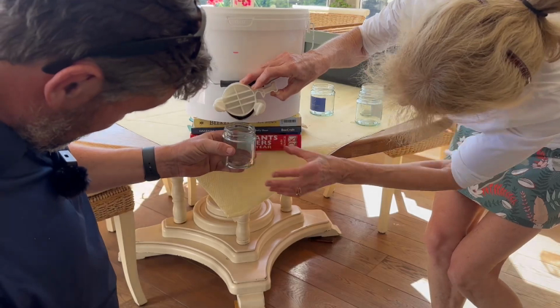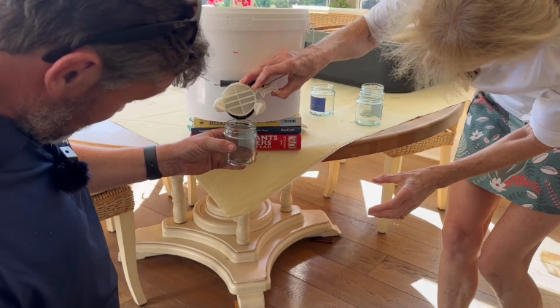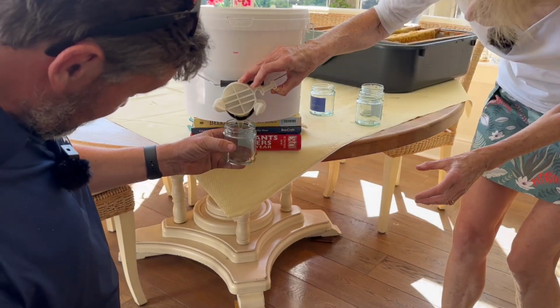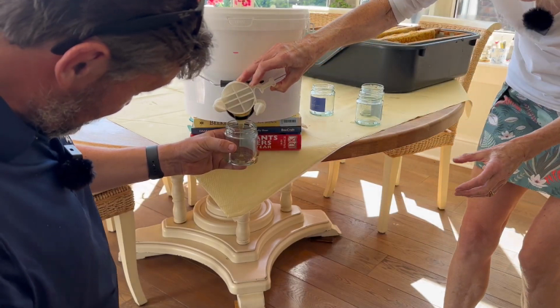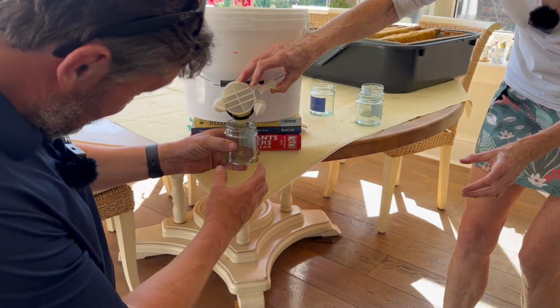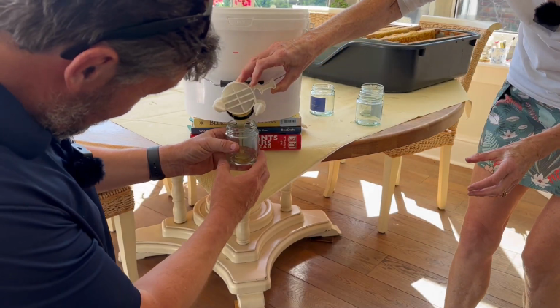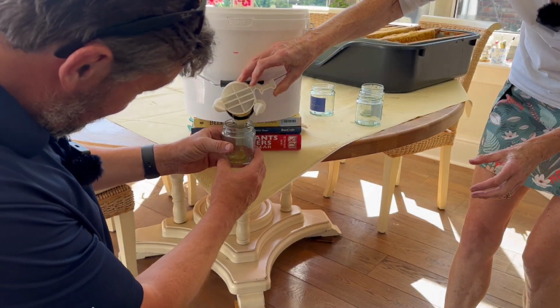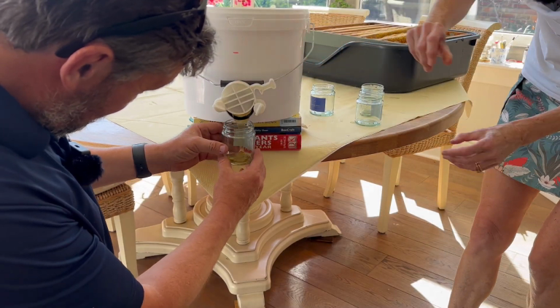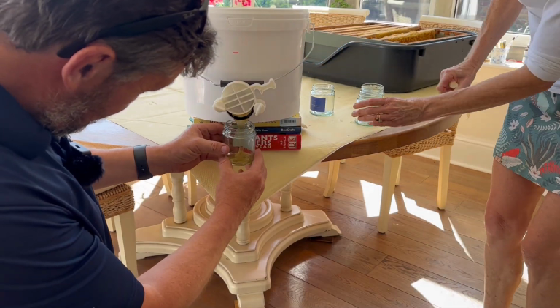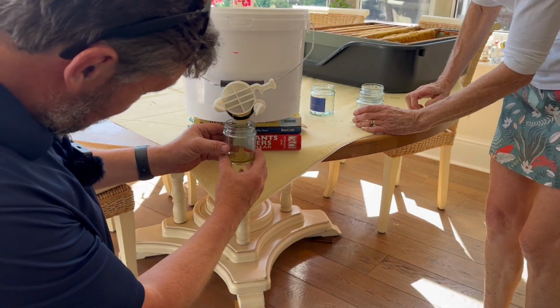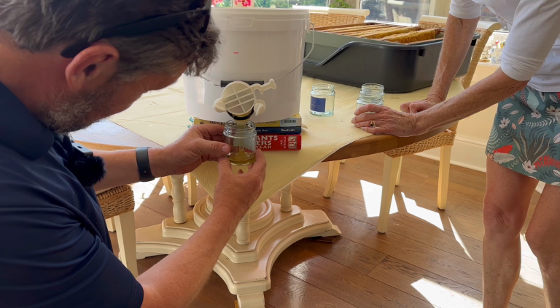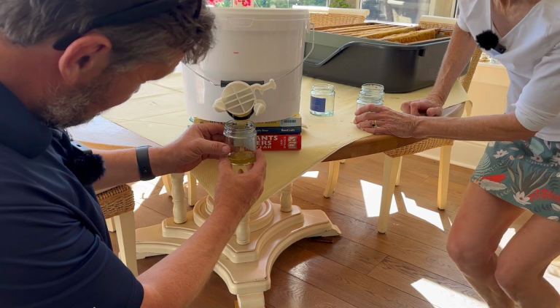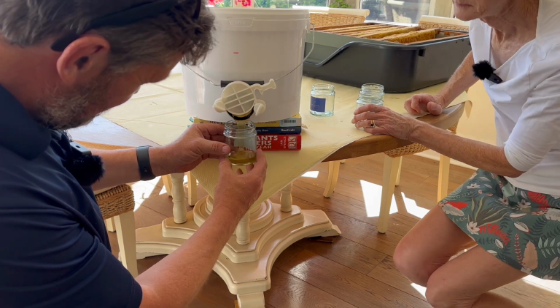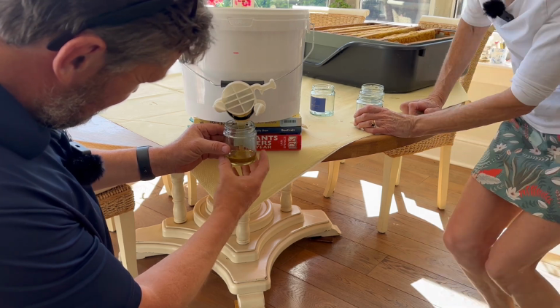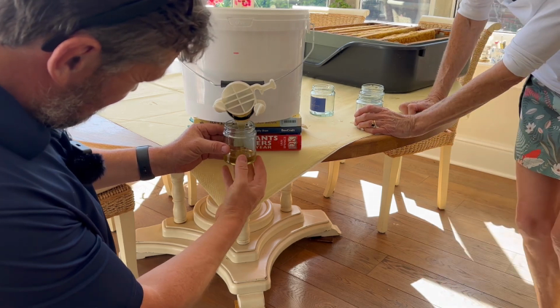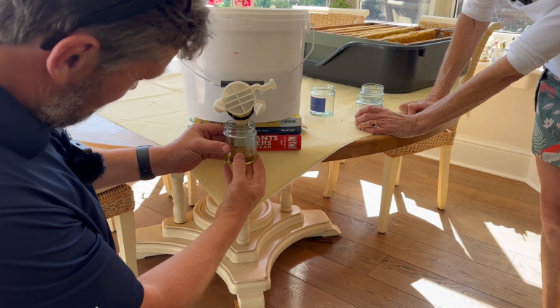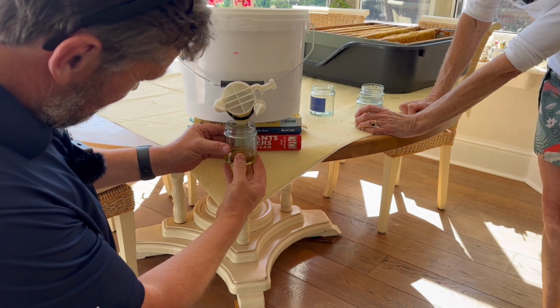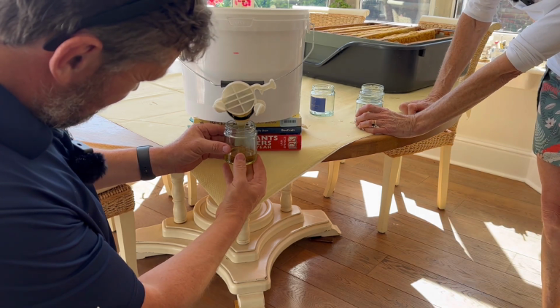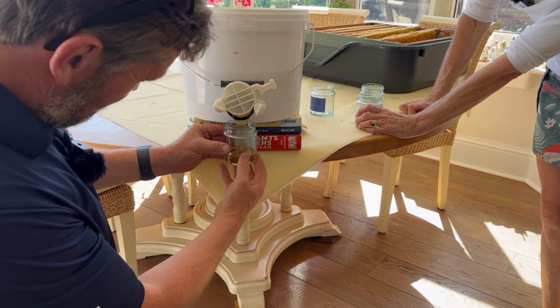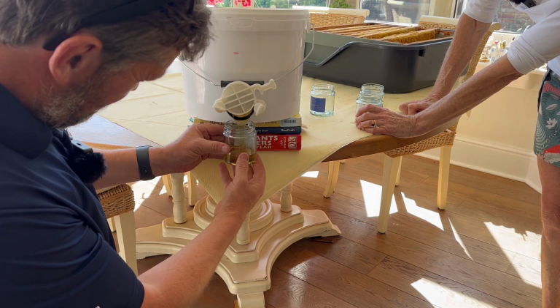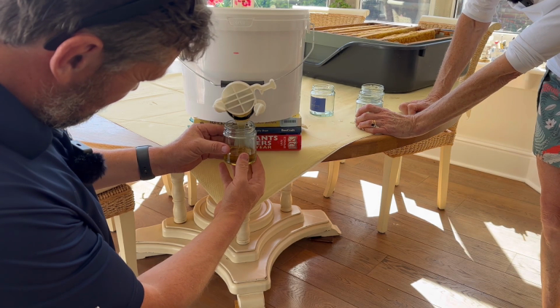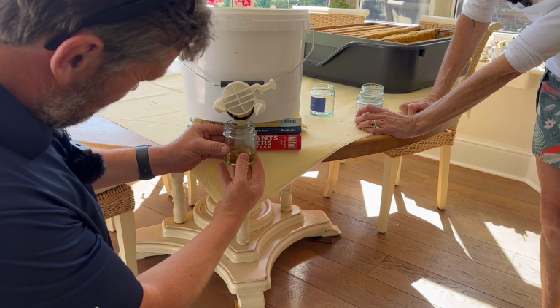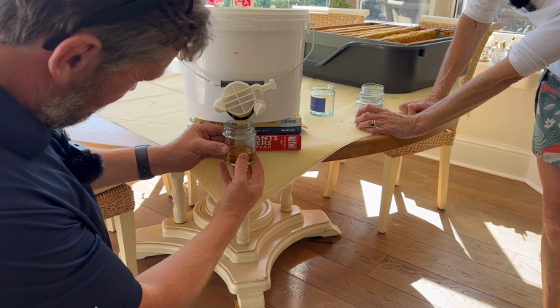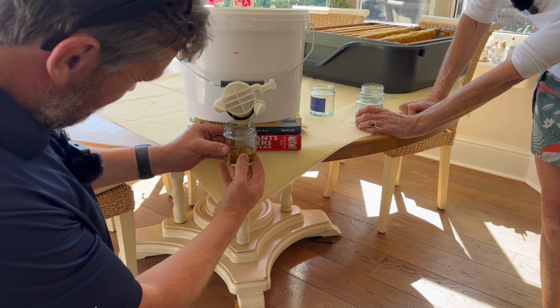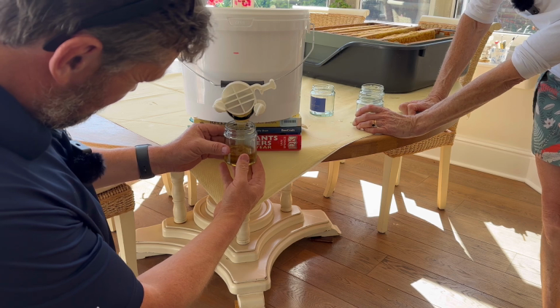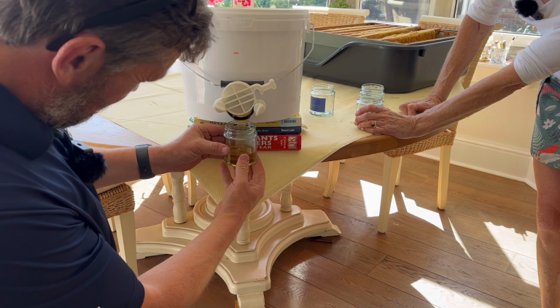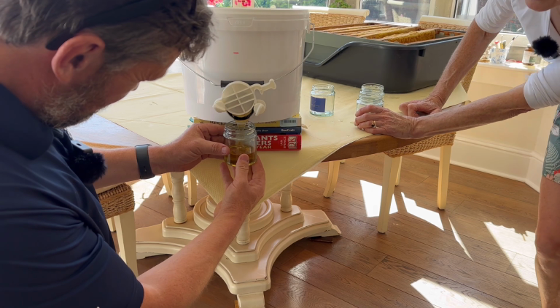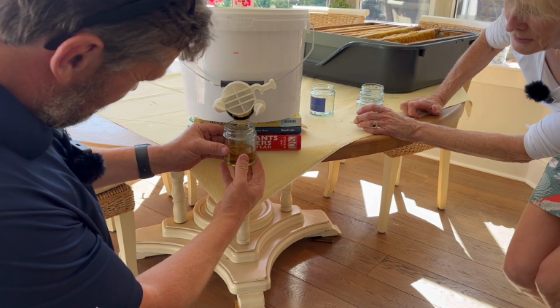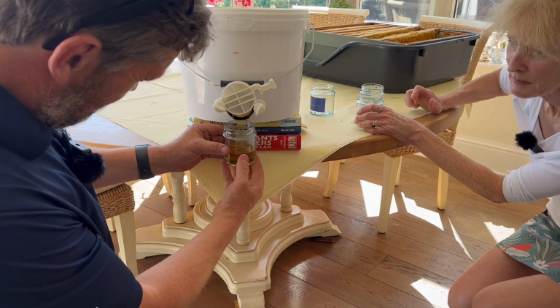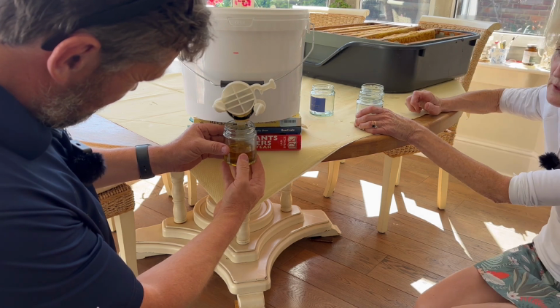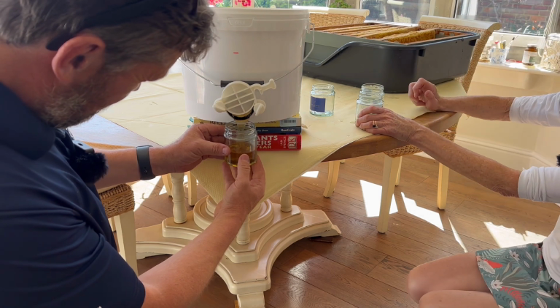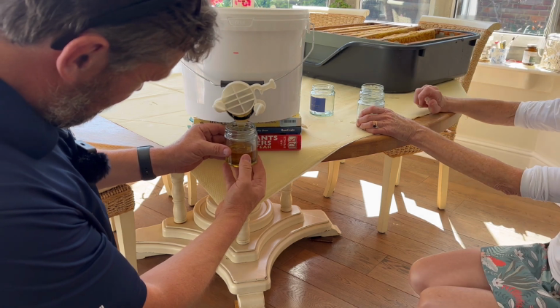There we go — right on it. Oh yes, this is good. And you can see how well it has been filtered; it's very clear.